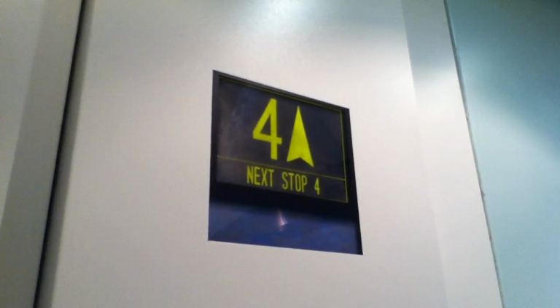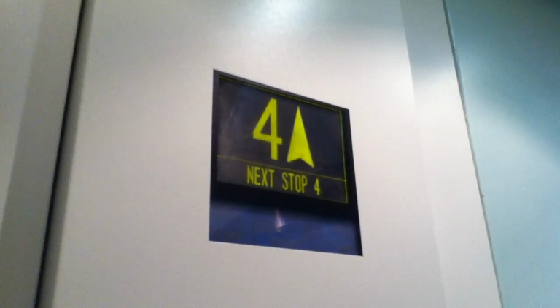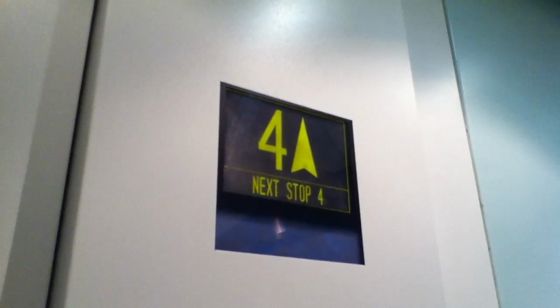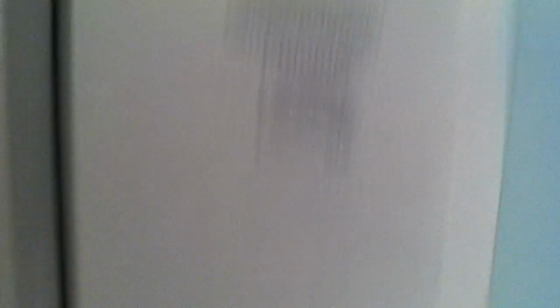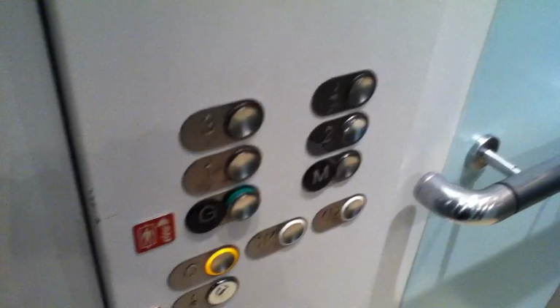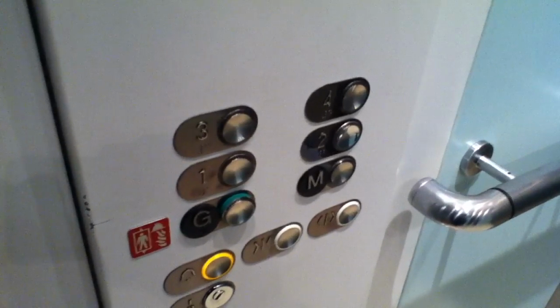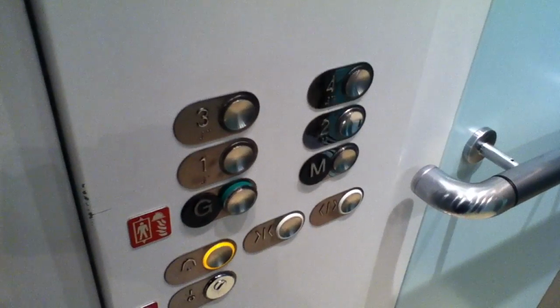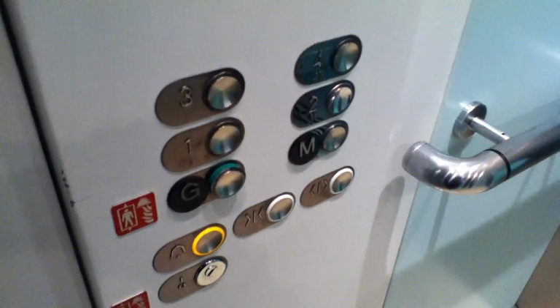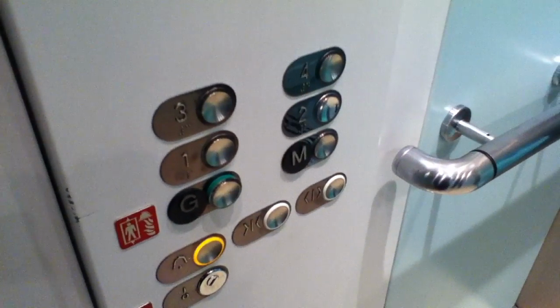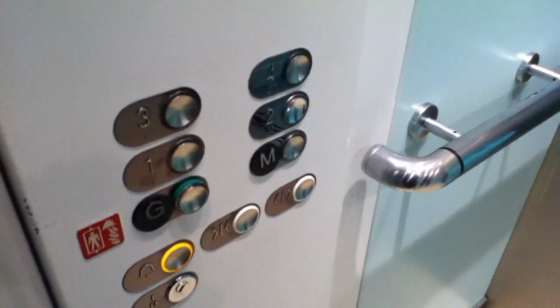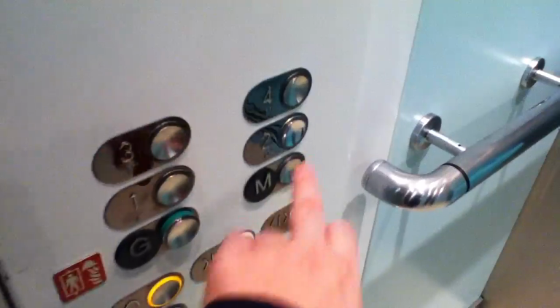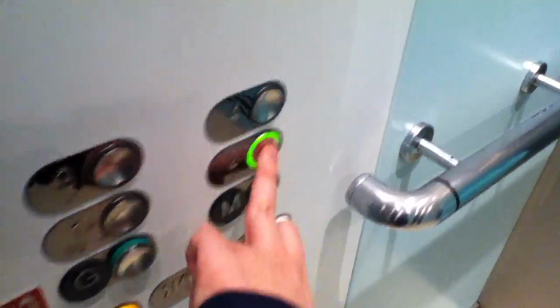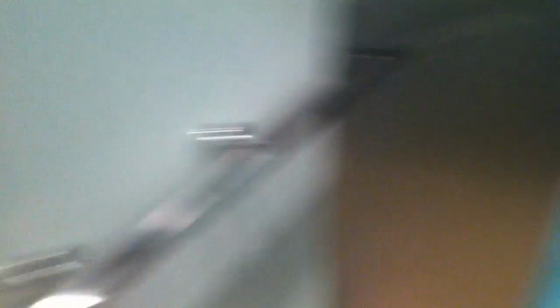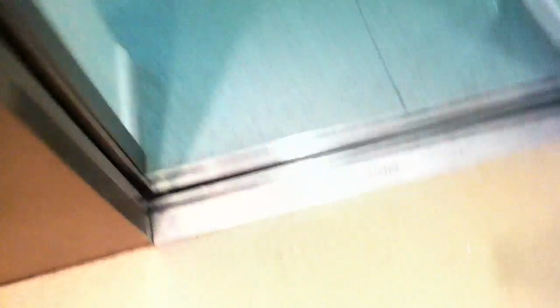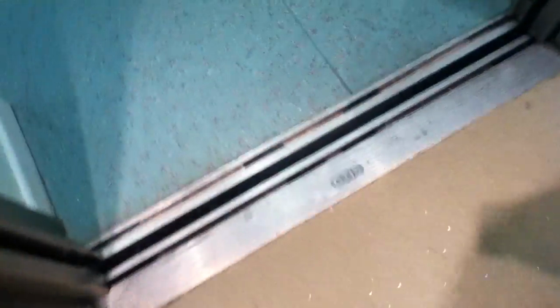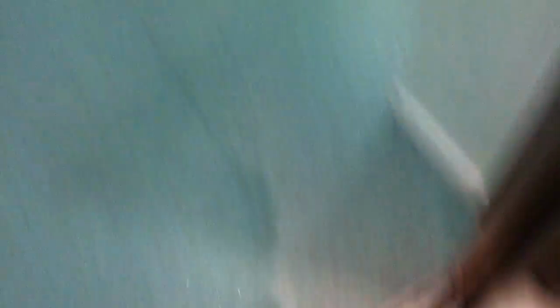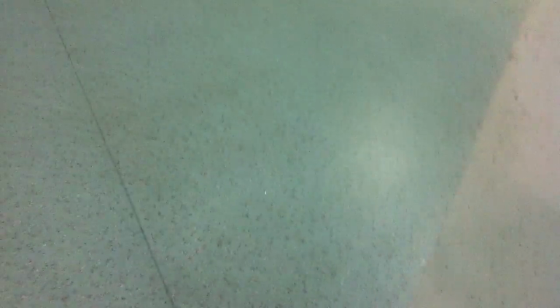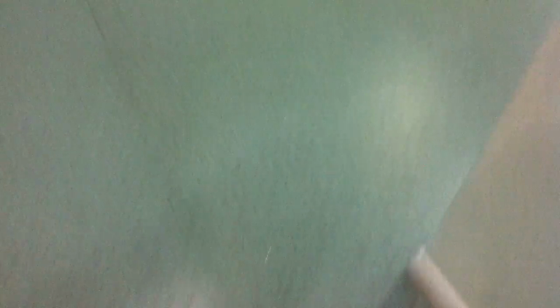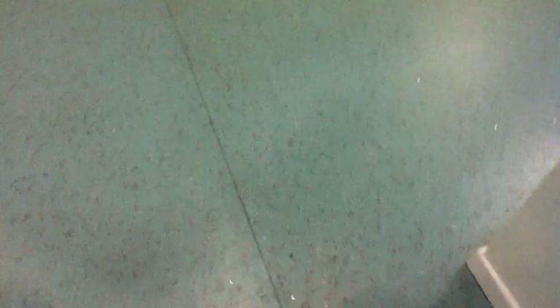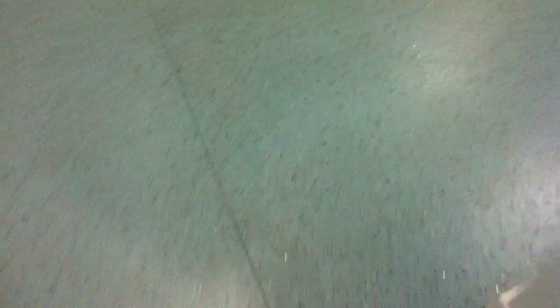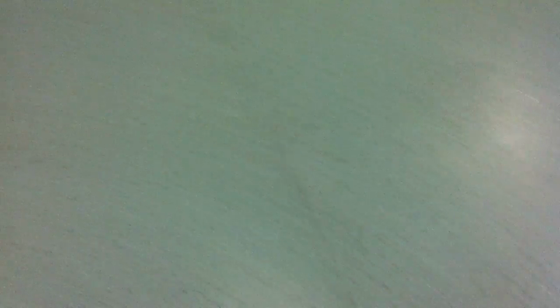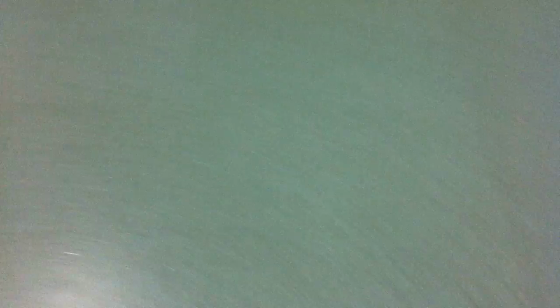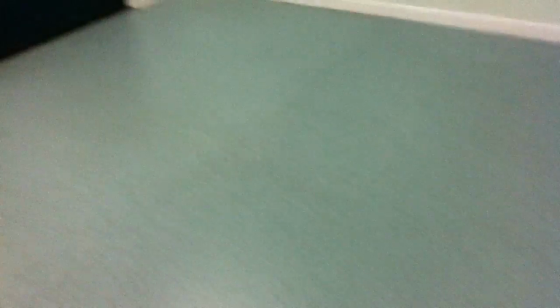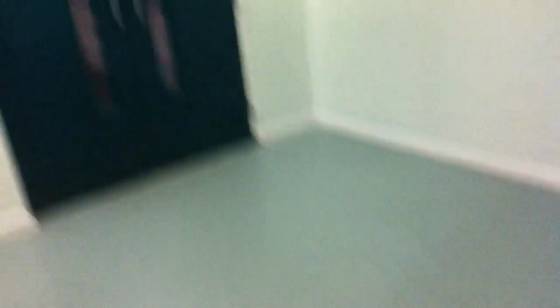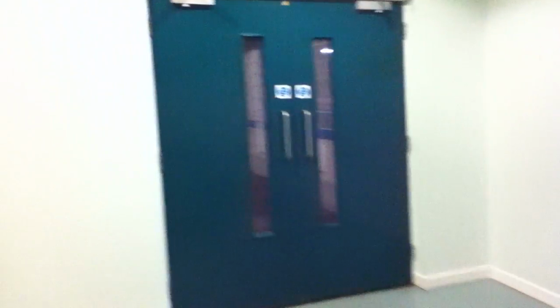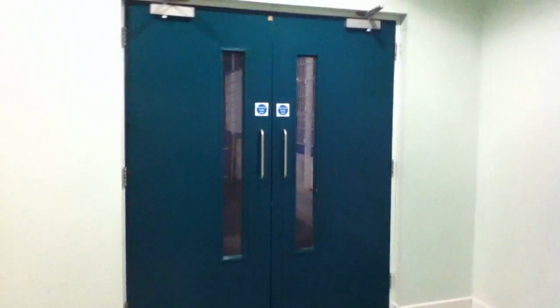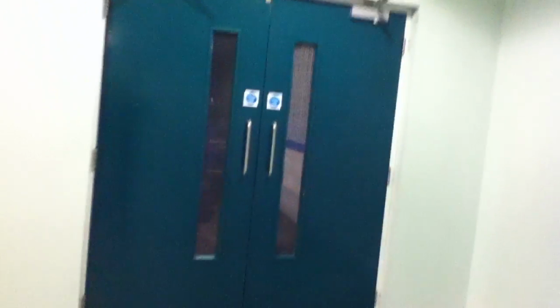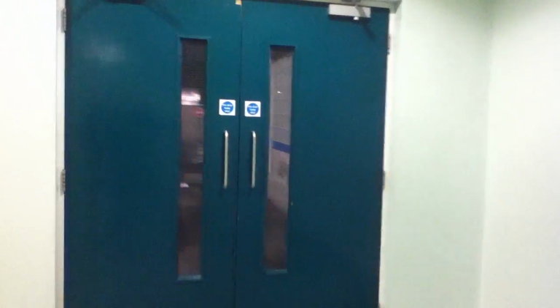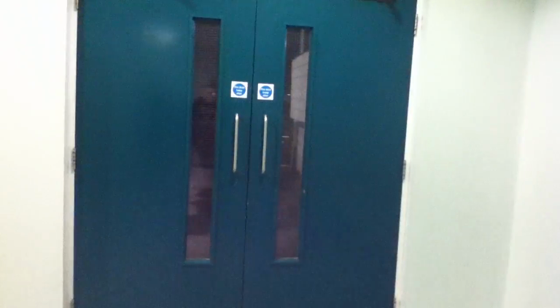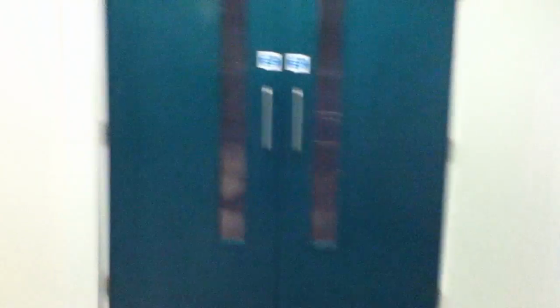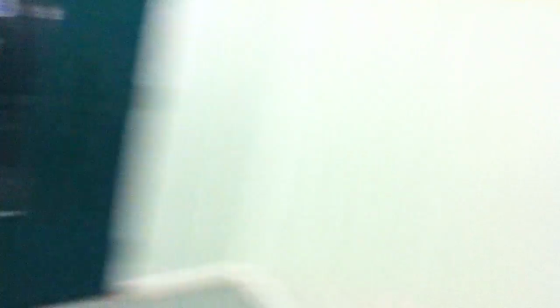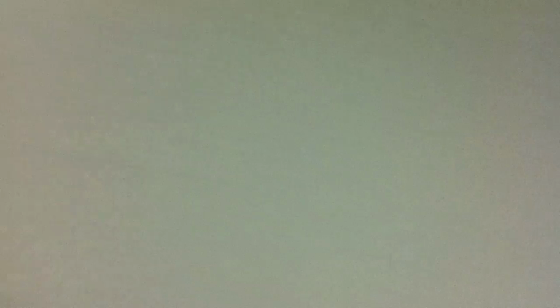Here we are at 4. Doors opening. Send it down to 2 and try to get a different elevator. No, no, no. You want a different elevator? Yep. This one here. The outside is locked off. It's too dark.